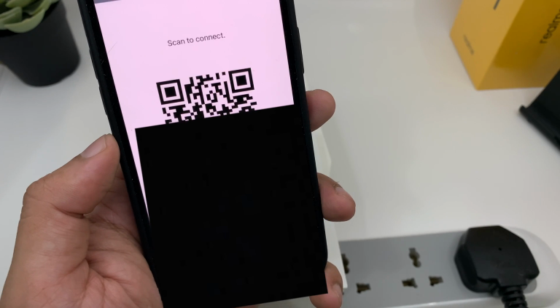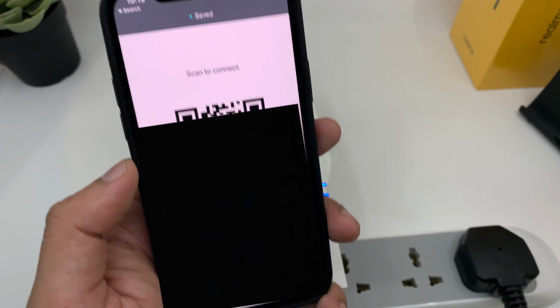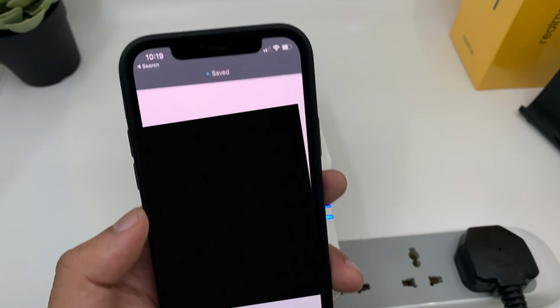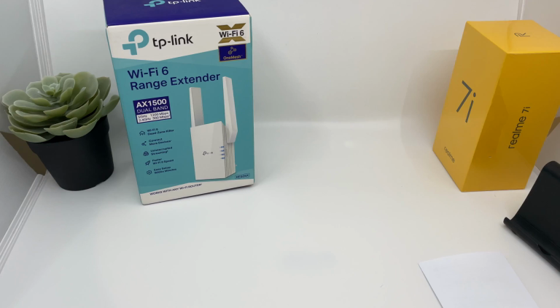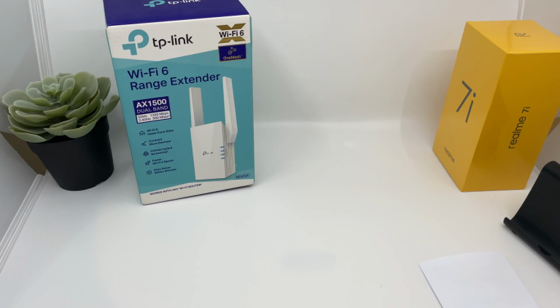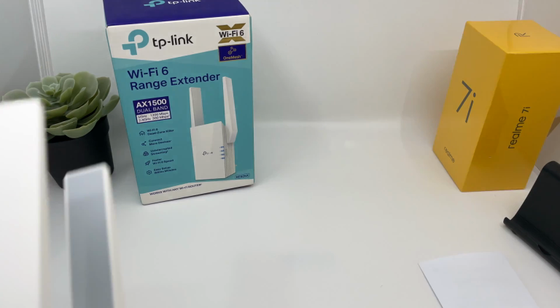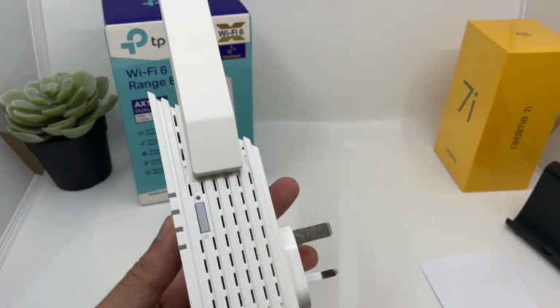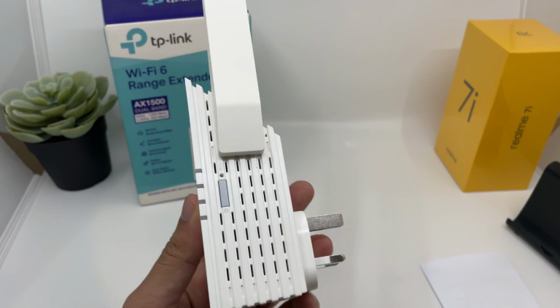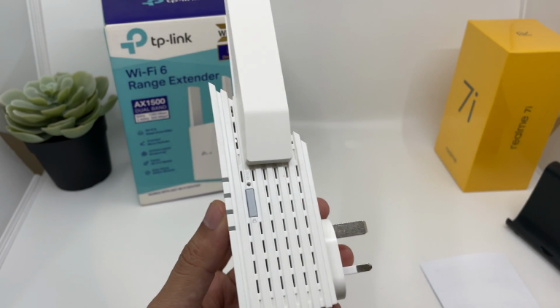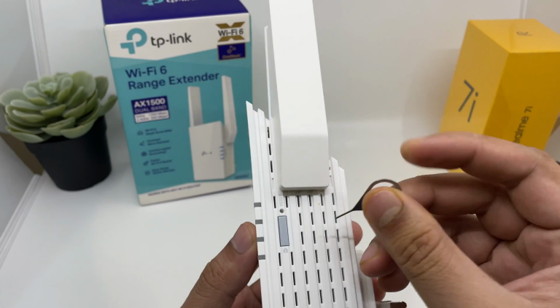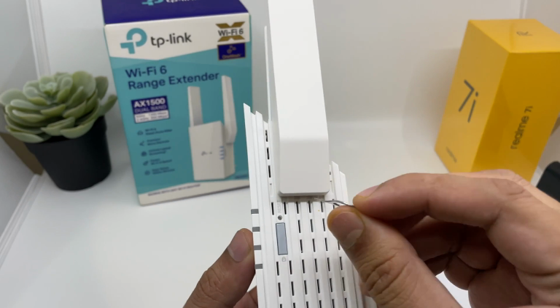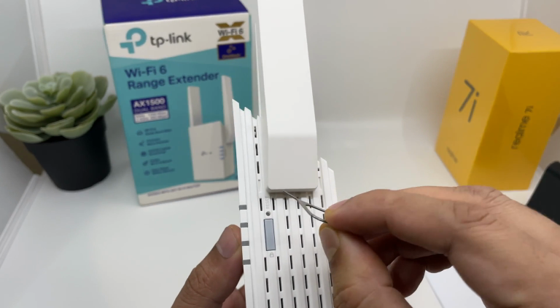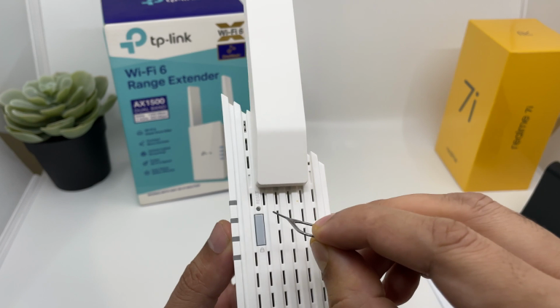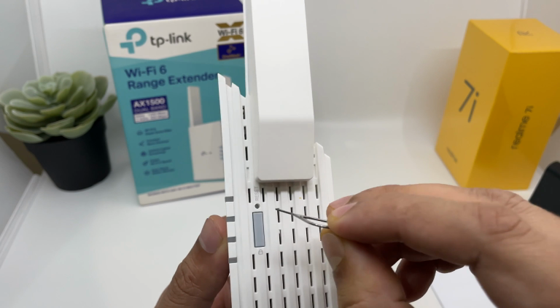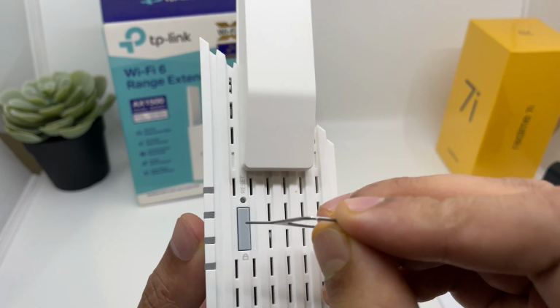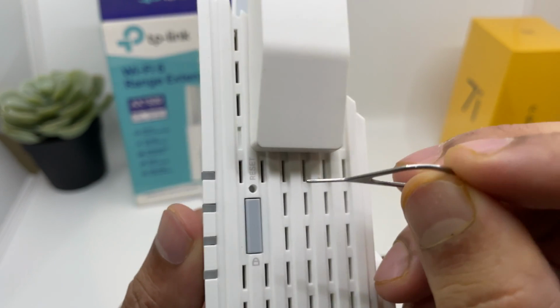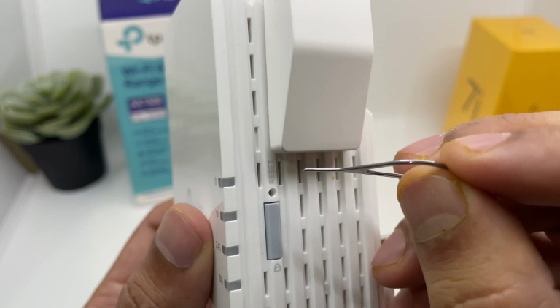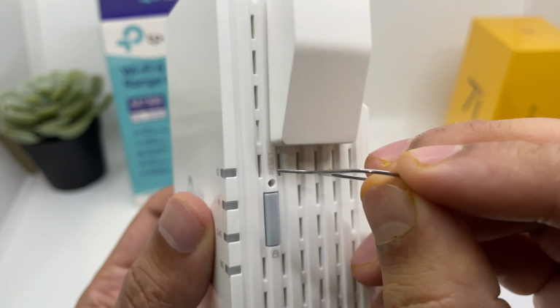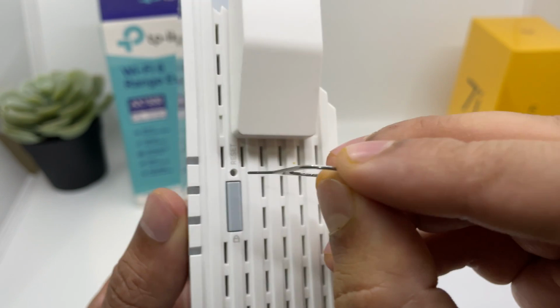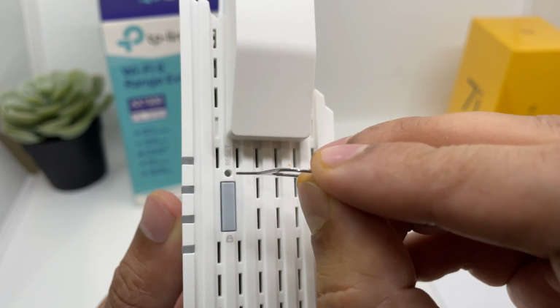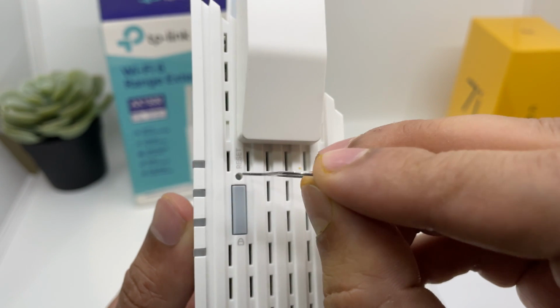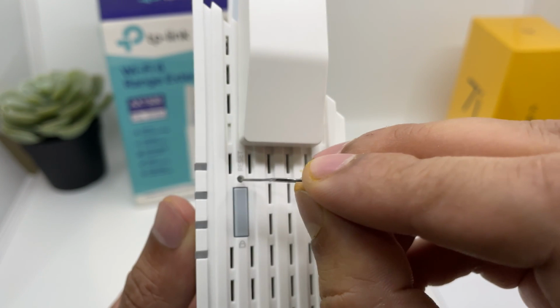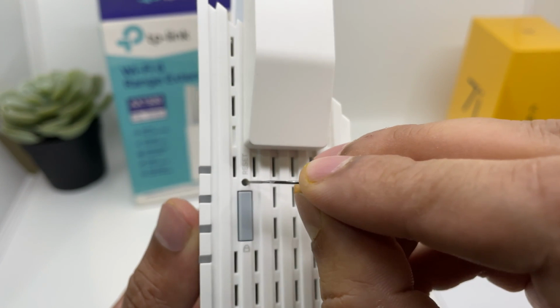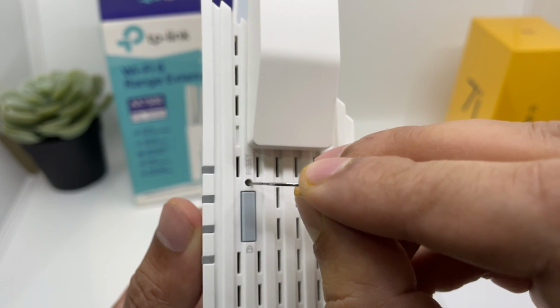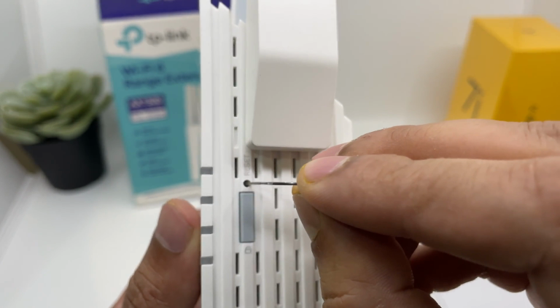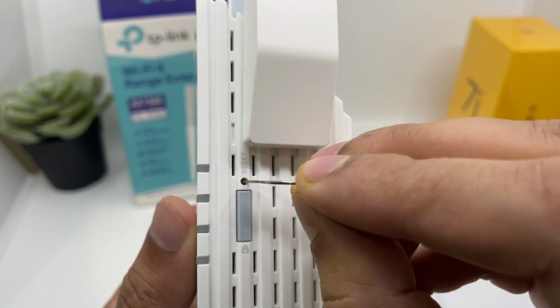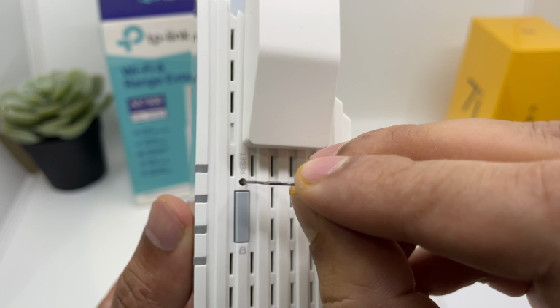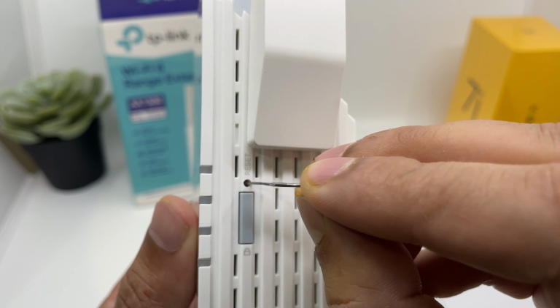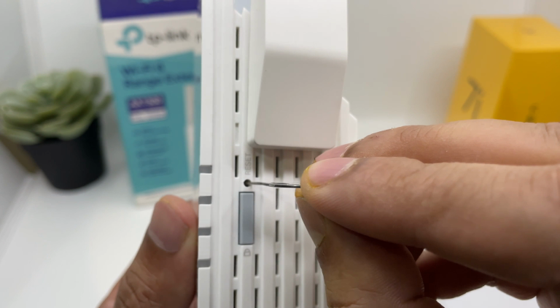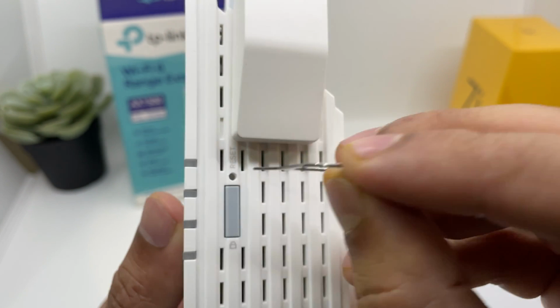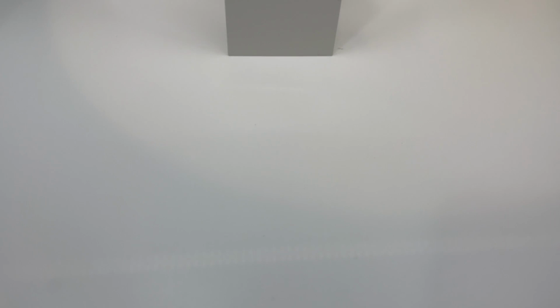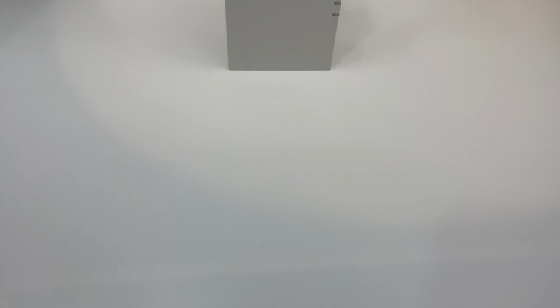The only downside is that if you want to reset the extender, you can't do it from the application itself. You have to press the reset button on the side of the device for 1 or 2 seconds while the extender is on, and that will wipe out all the settings so you can do a fresh setup.